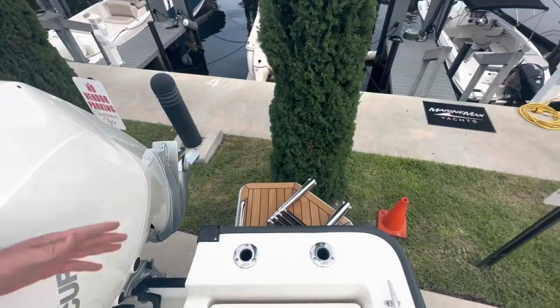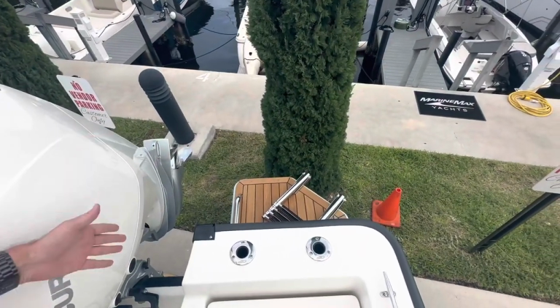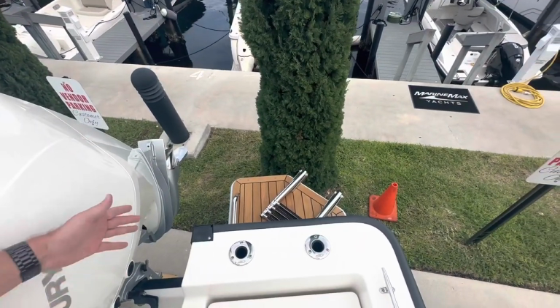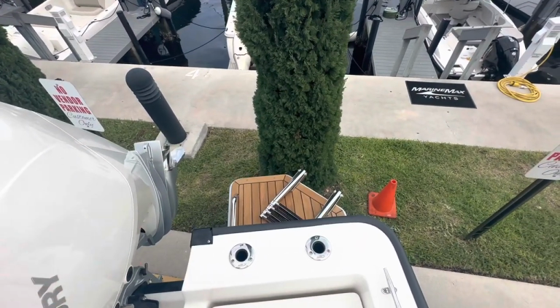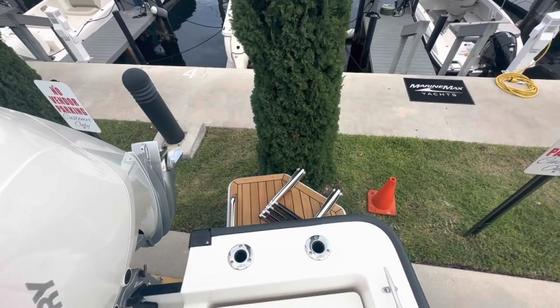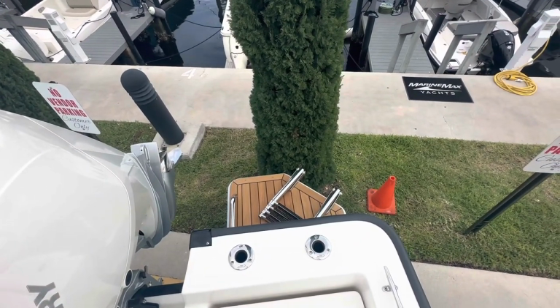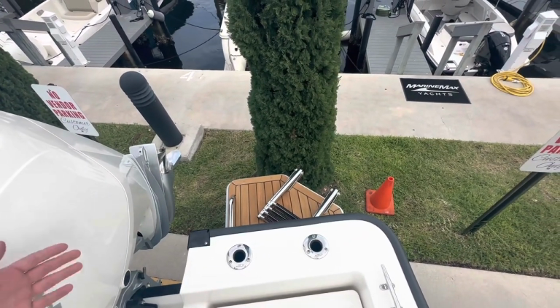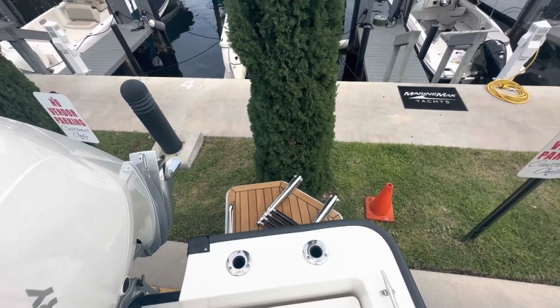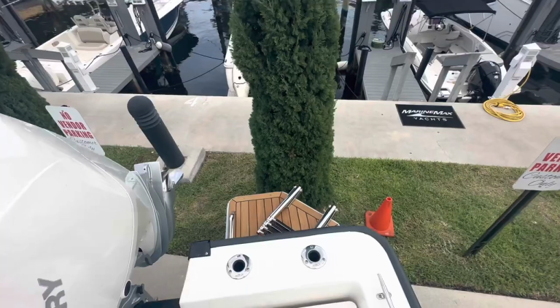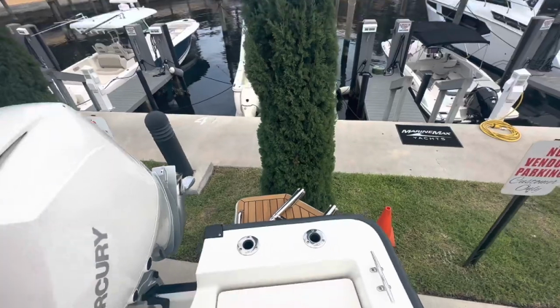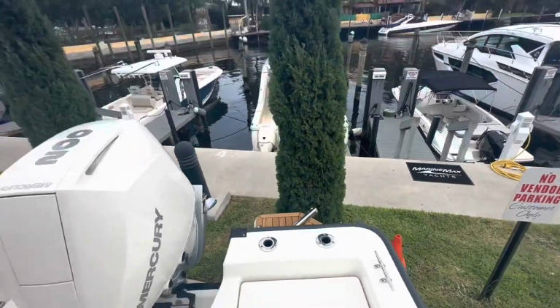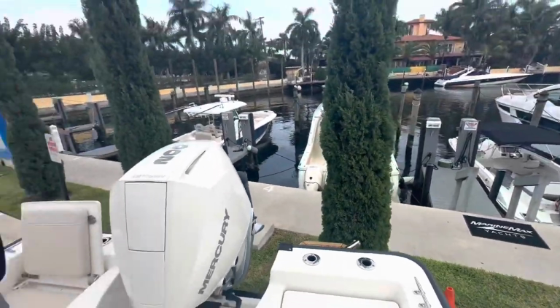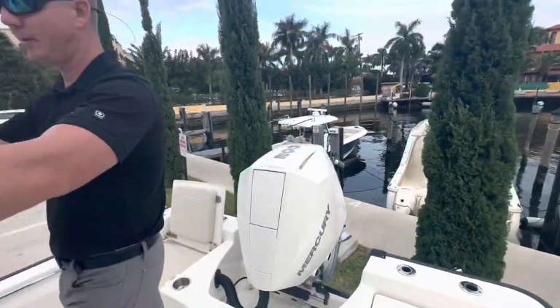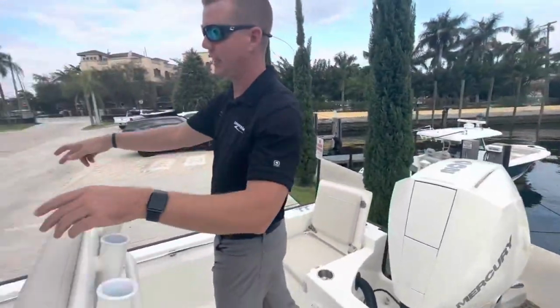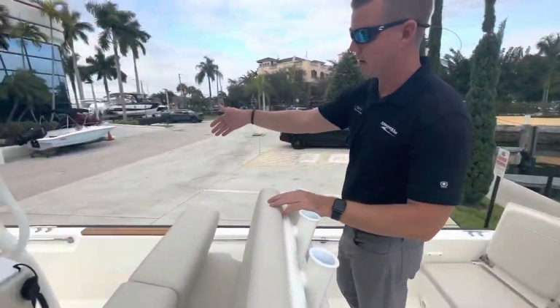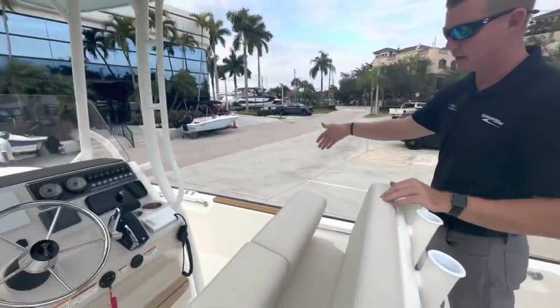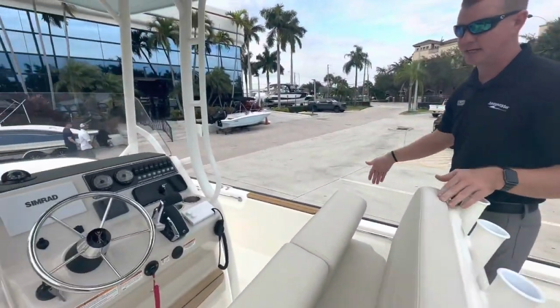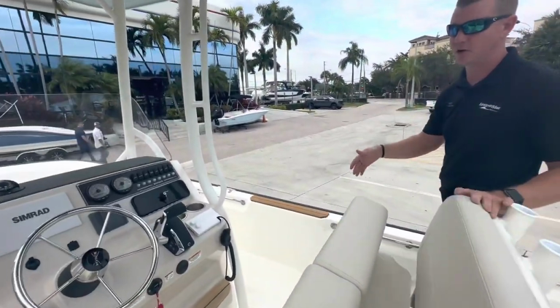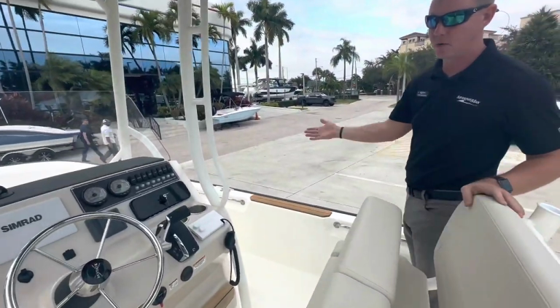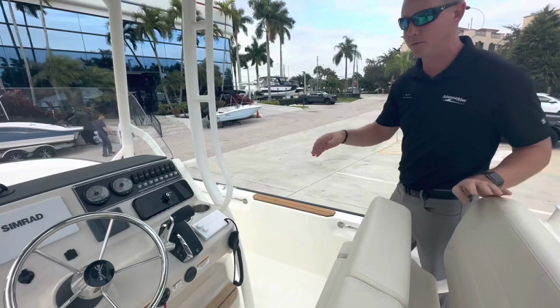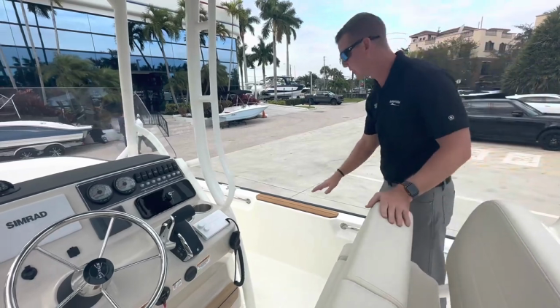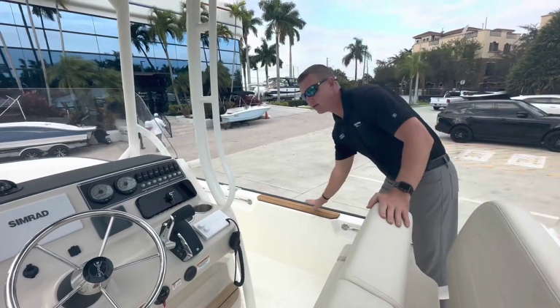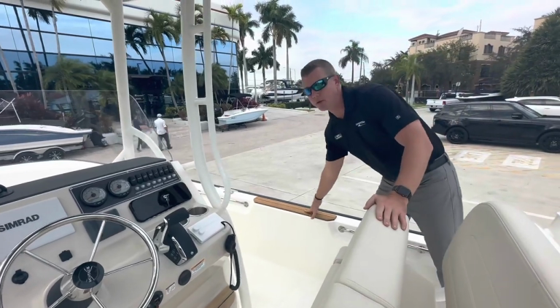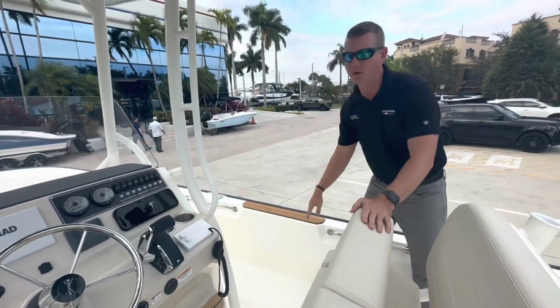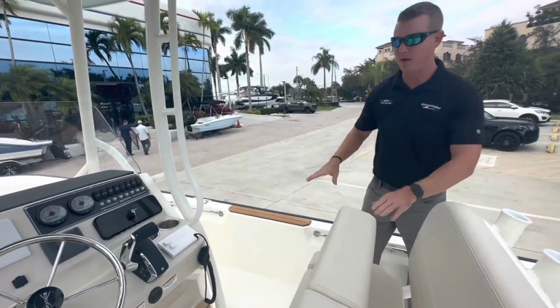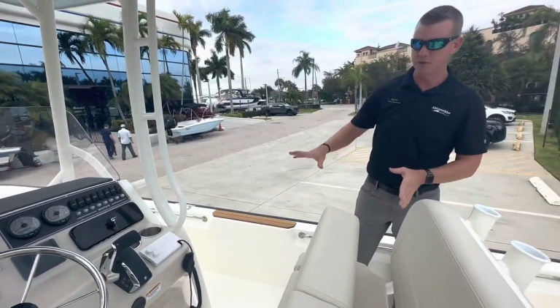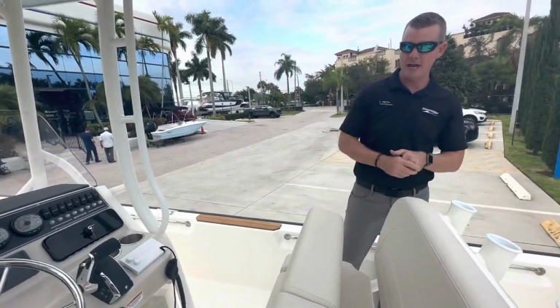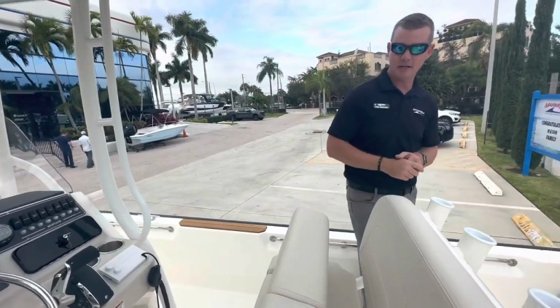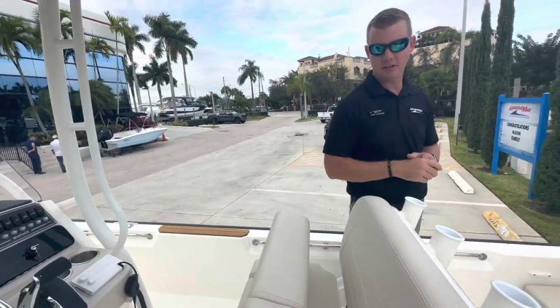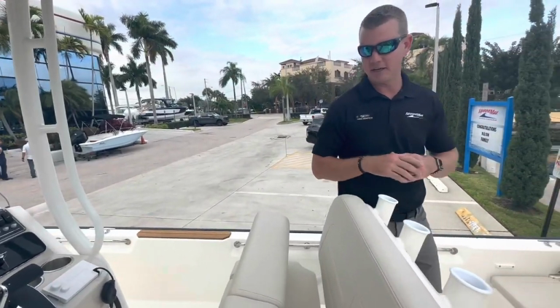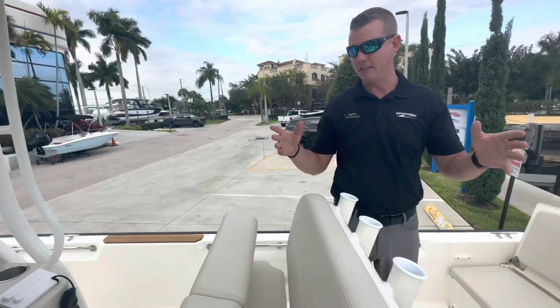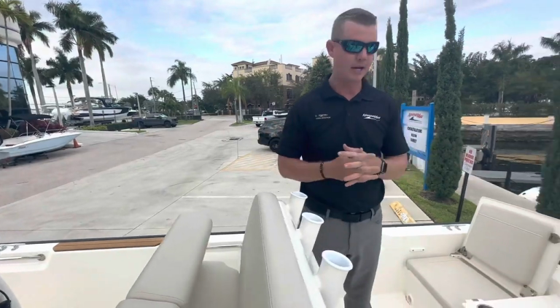You can see a stainless steel grab handle there alongside for easy reboarding, and it also gives you a splash of teak here on the gunnel side. If you're boarding from a dock, it's a great place to be able to board the boat from — an extra little added touch with the teak package.